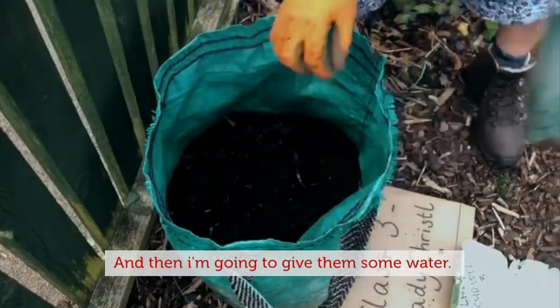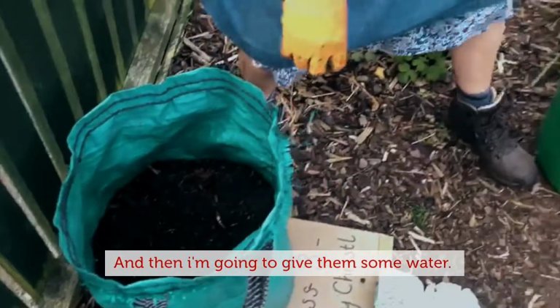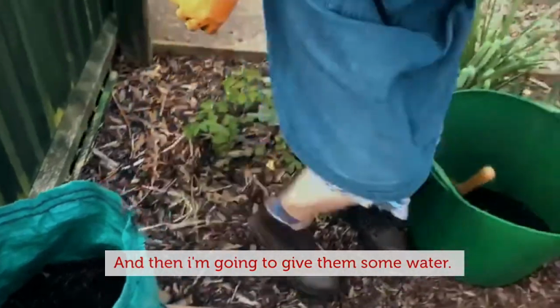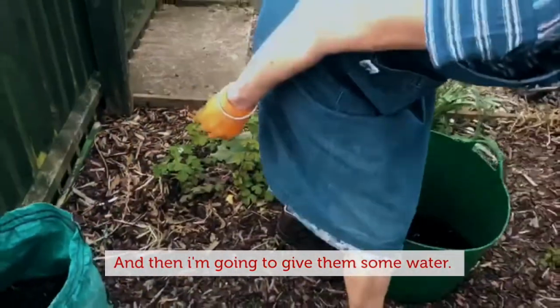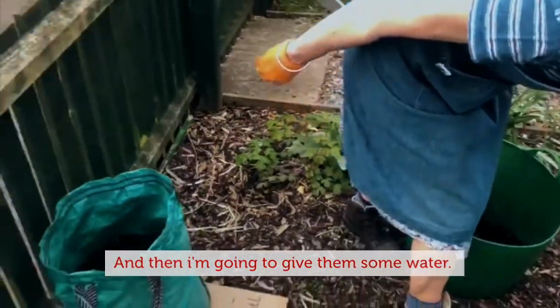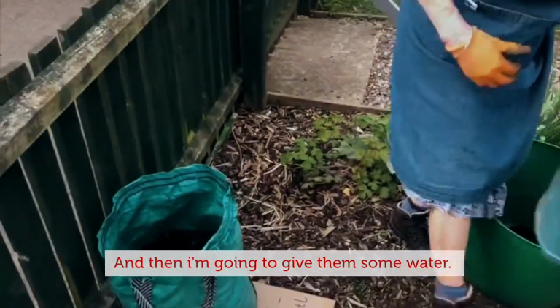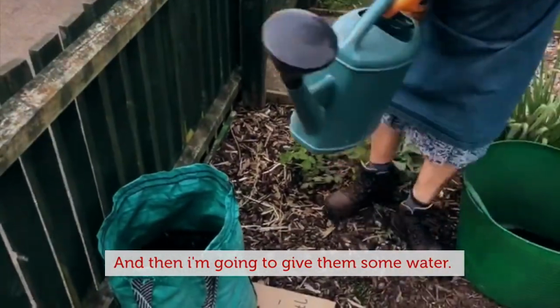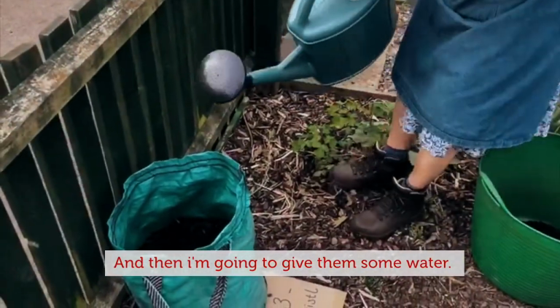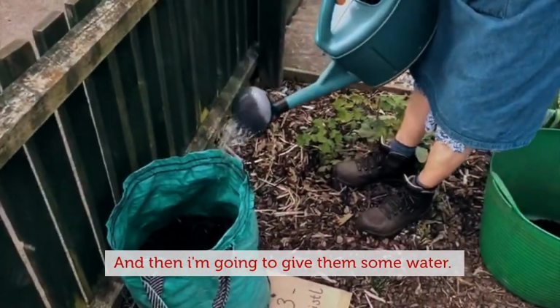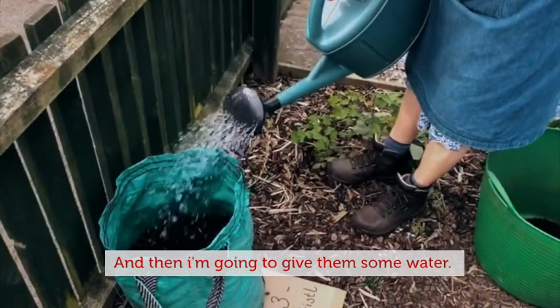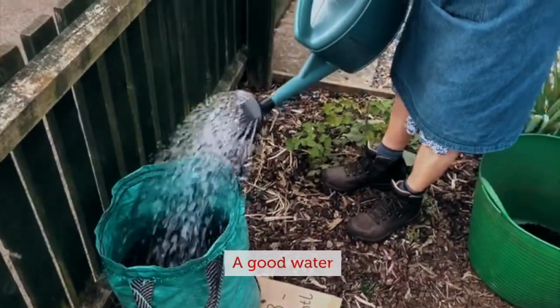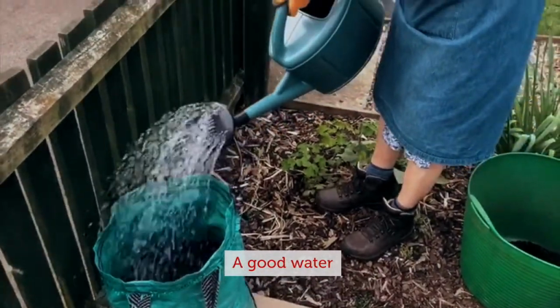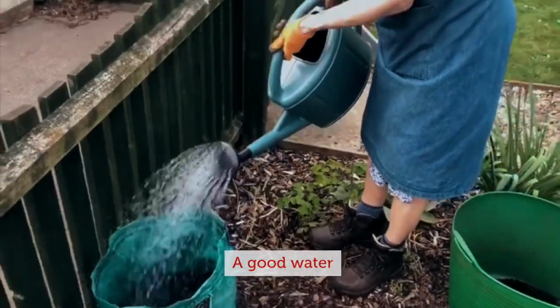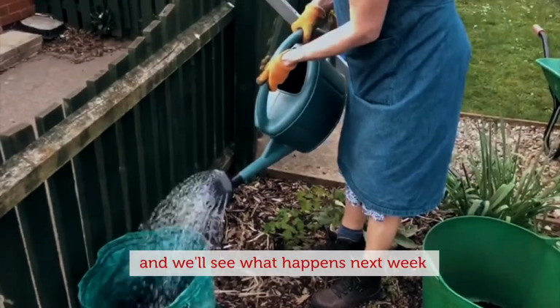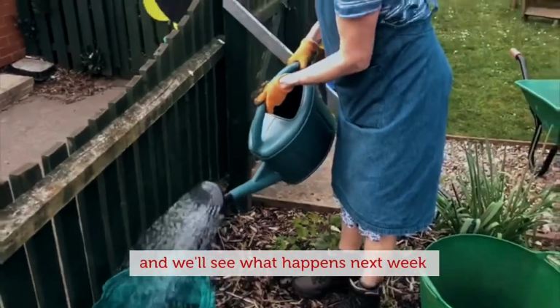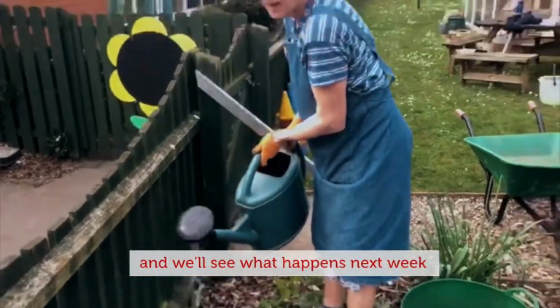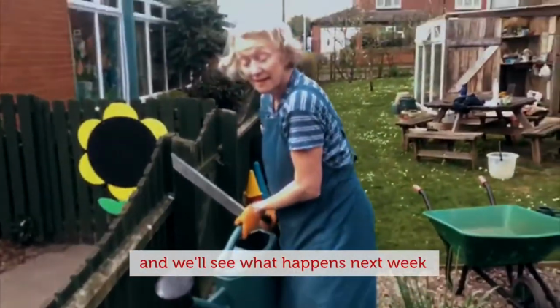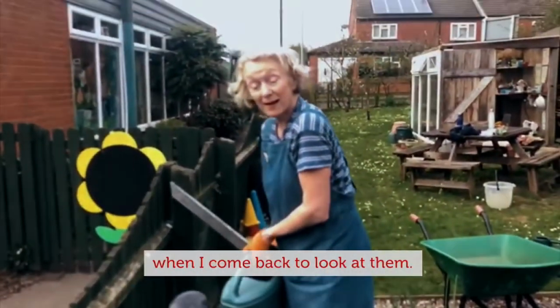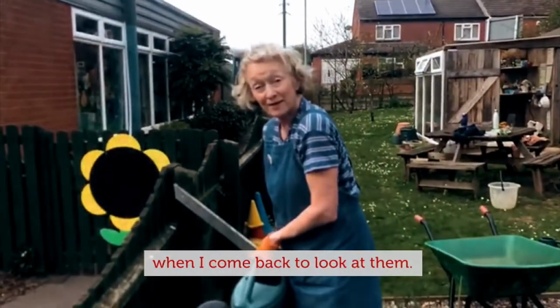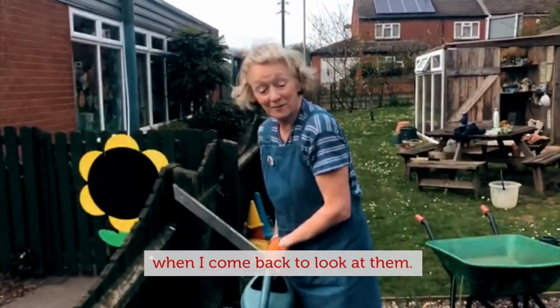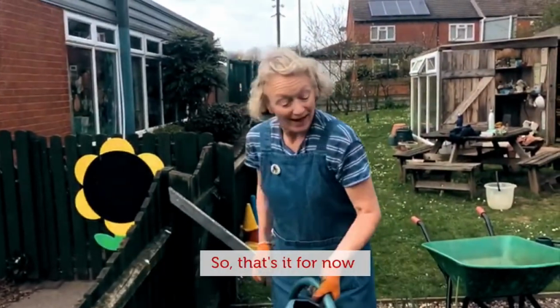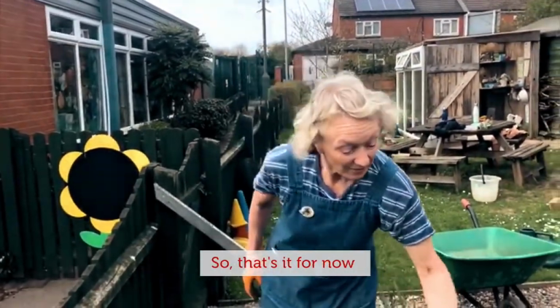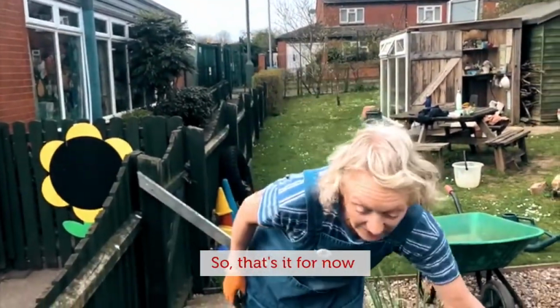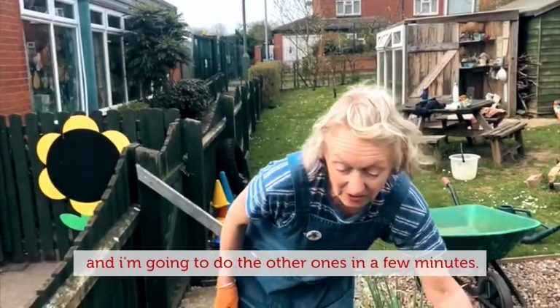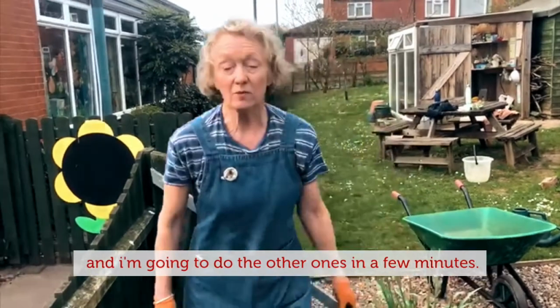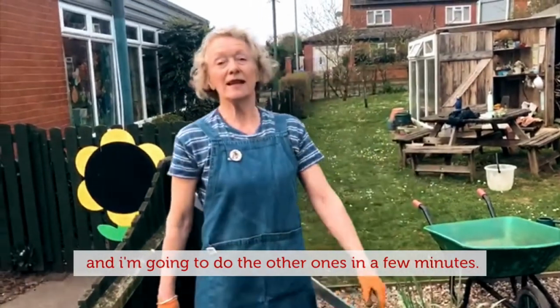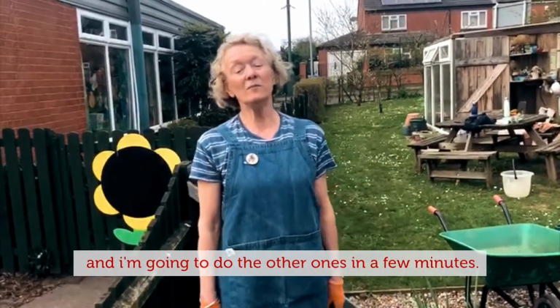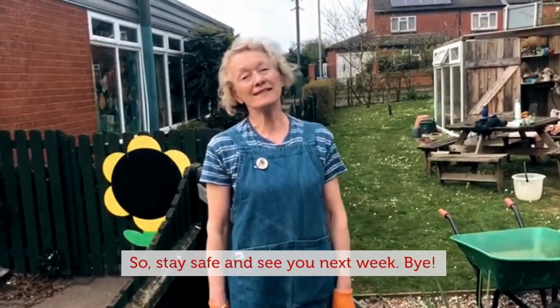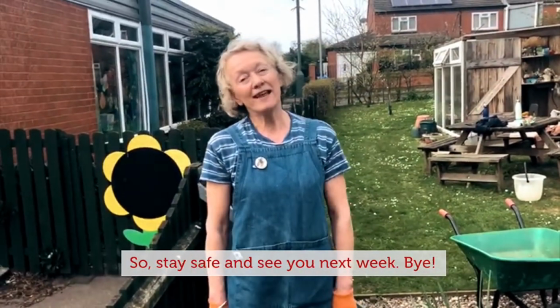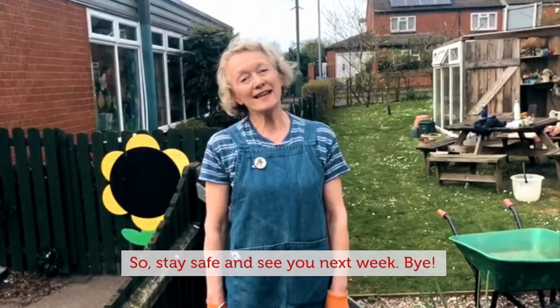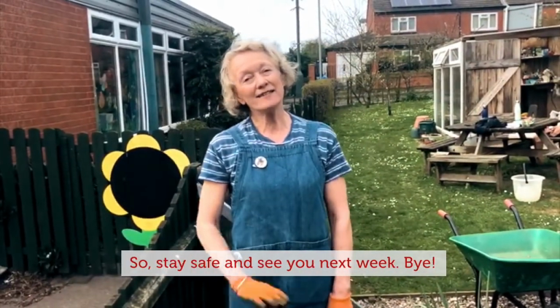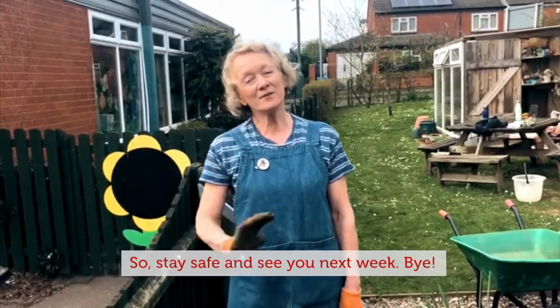And then I'm going to give them a good water and we'll see what happens next week when I come back to look at them. So that's it for now — I'm going to do the other ones in a few minutes. Stay safe and see you next week, bye!